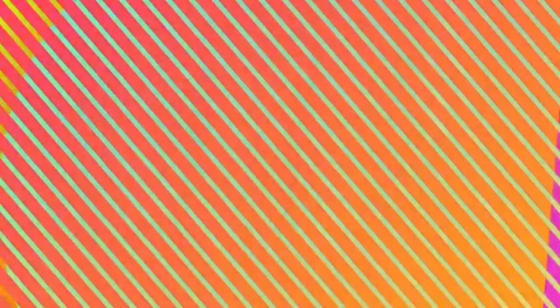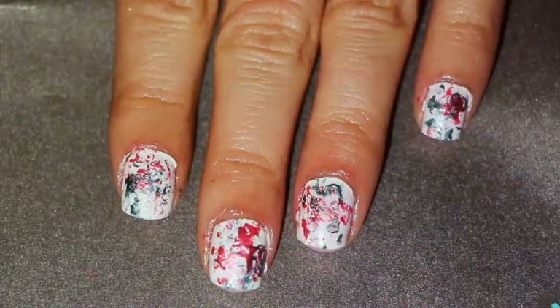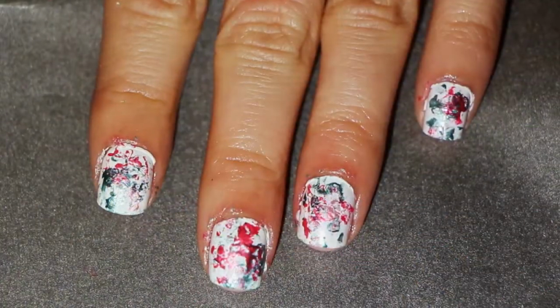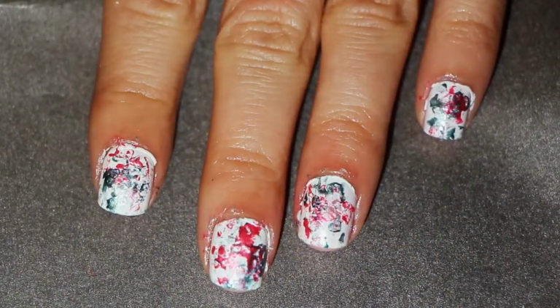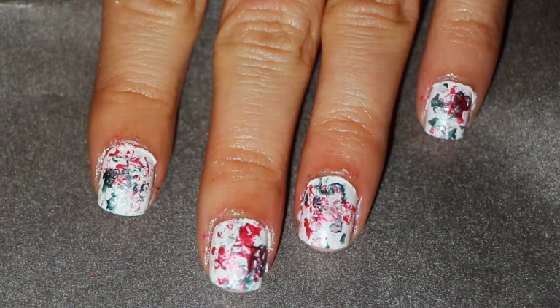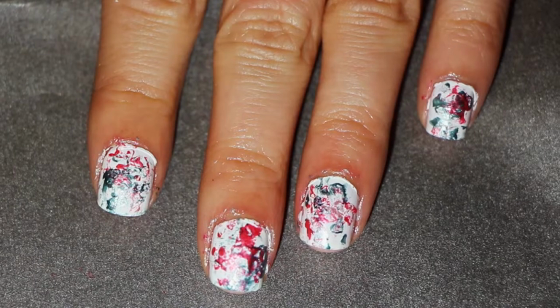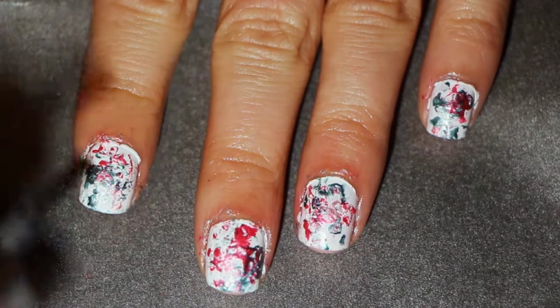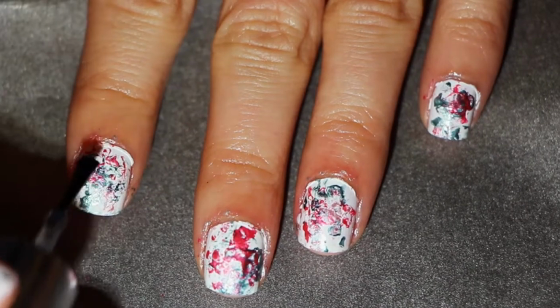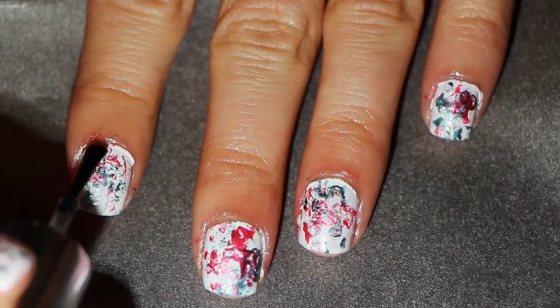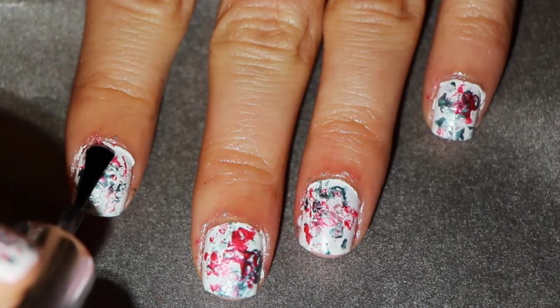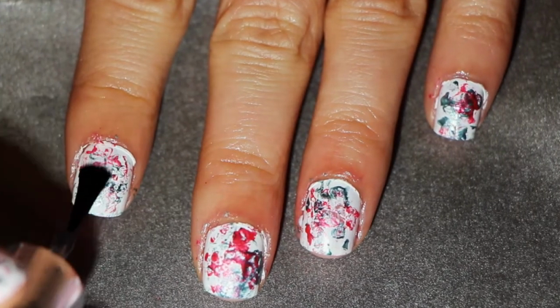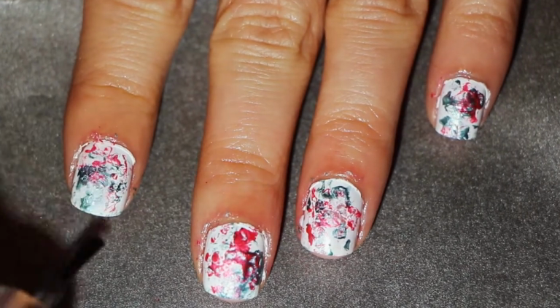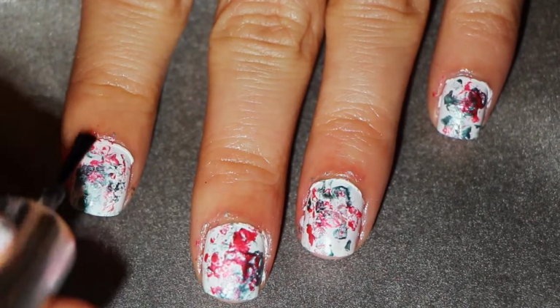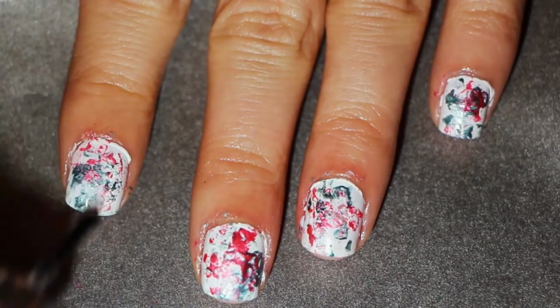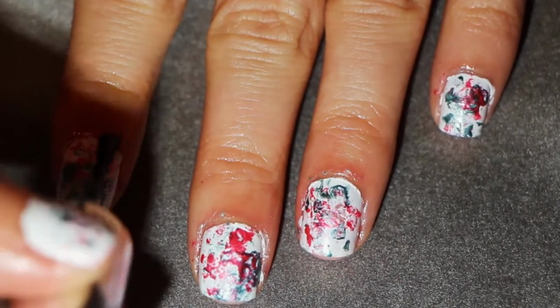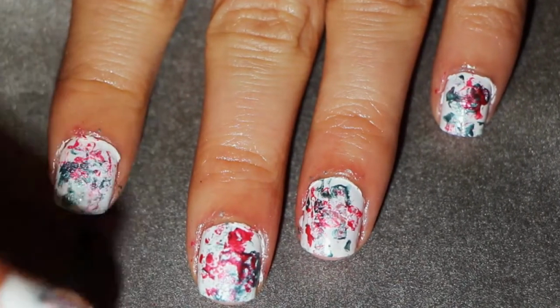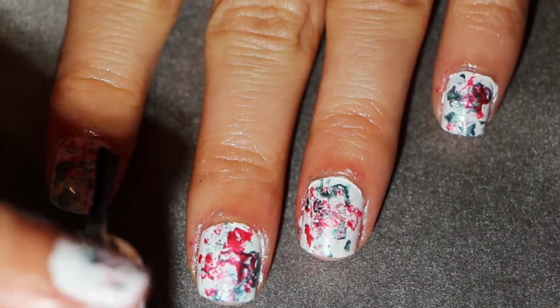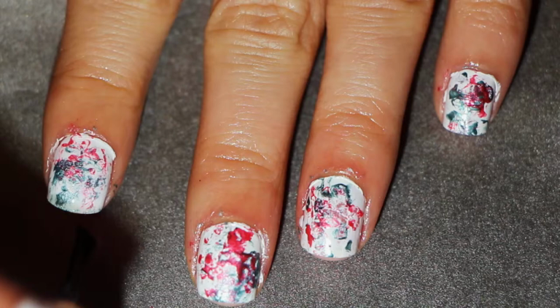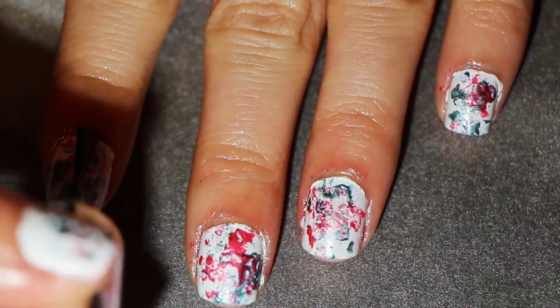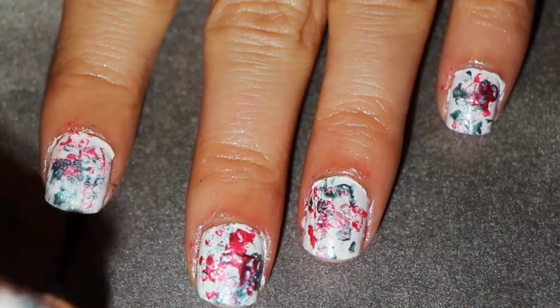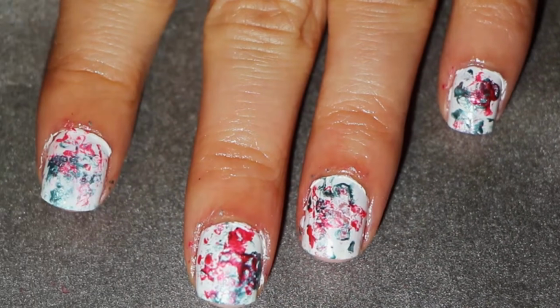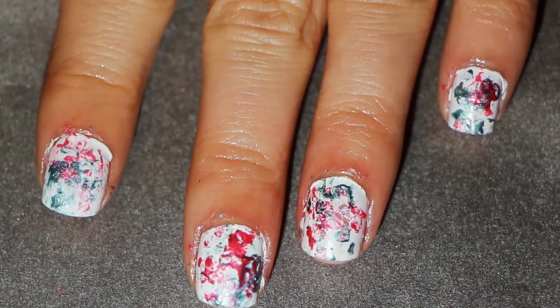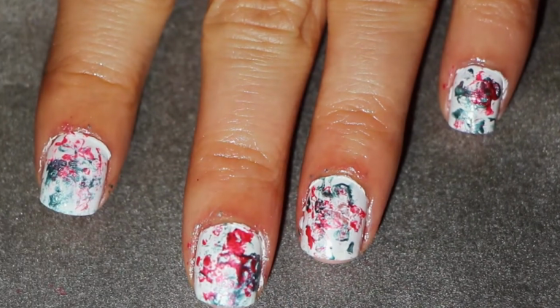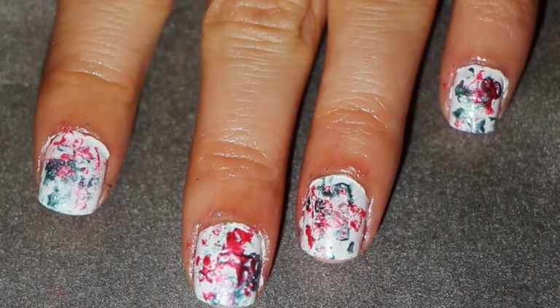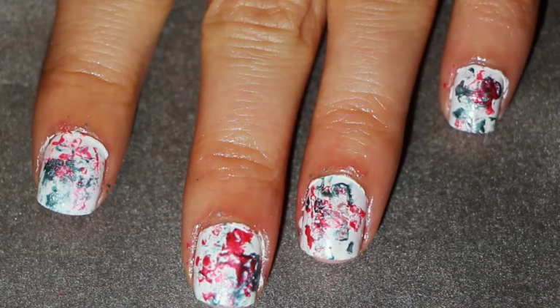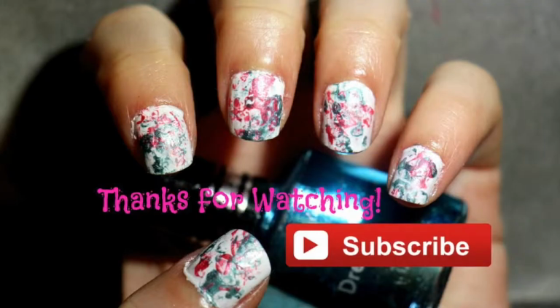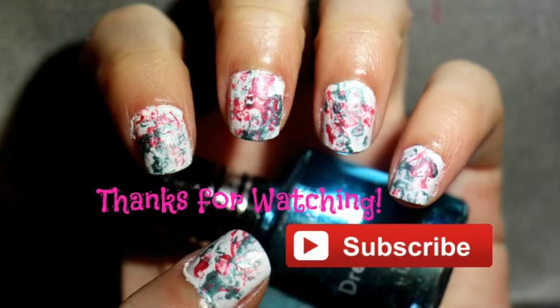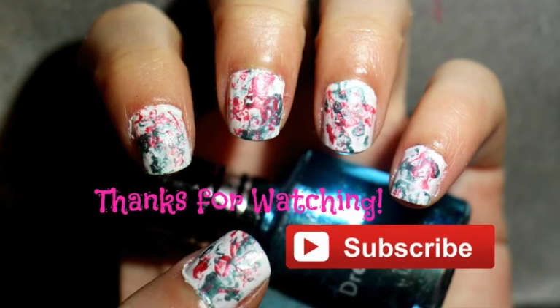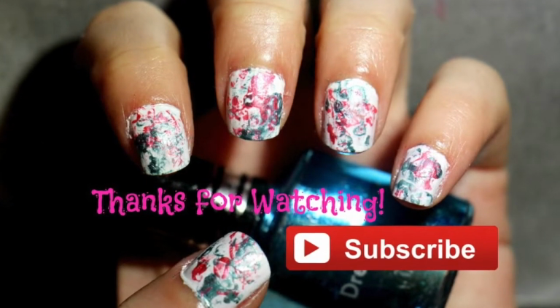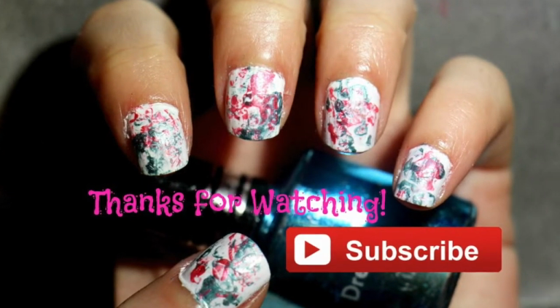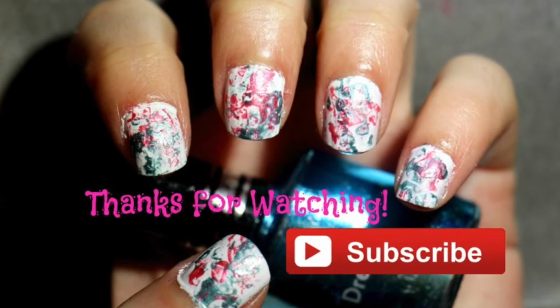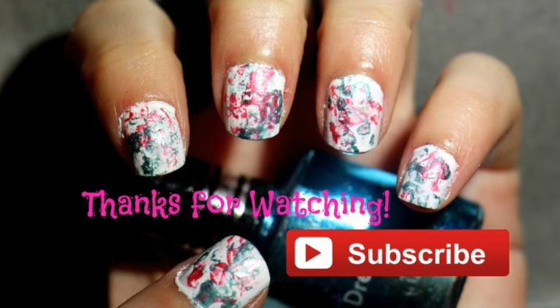Now I'm just finishing up with a top coat, and that is the final look. Thank you guys so much for watching, and if you enjoyed this then please don't forget to subscribe.